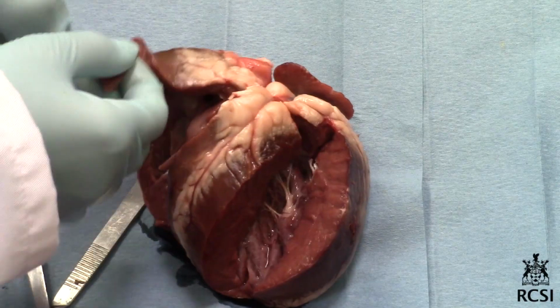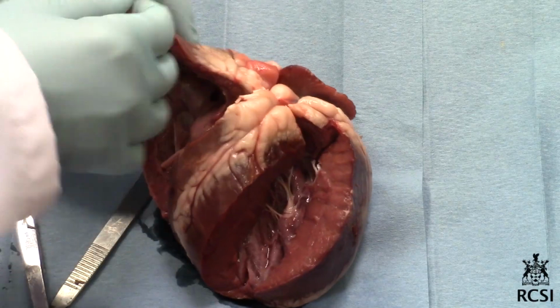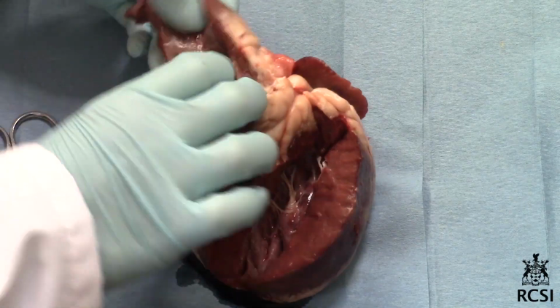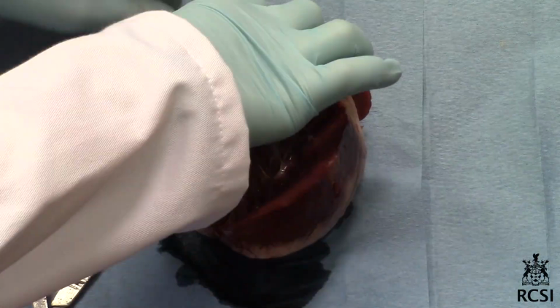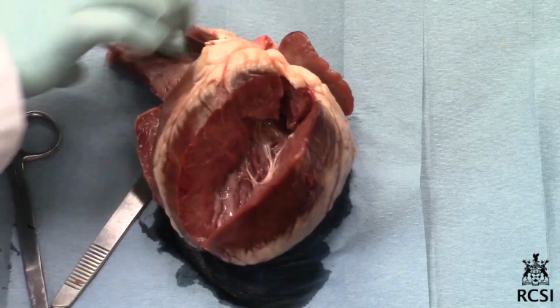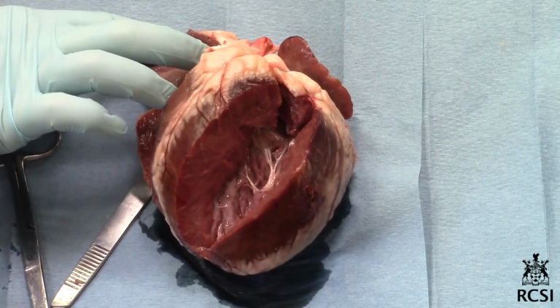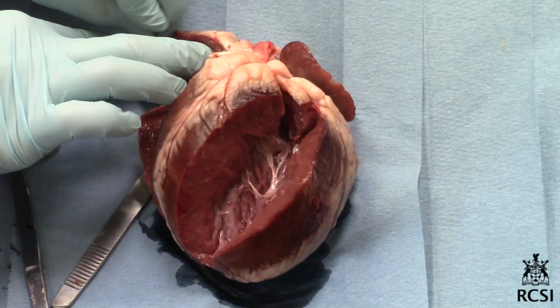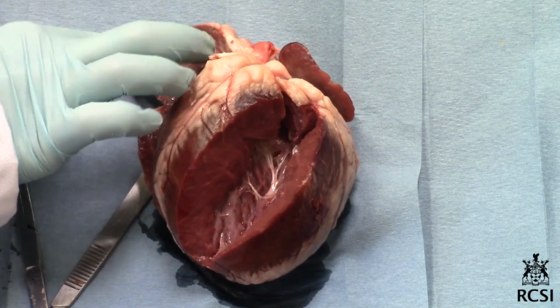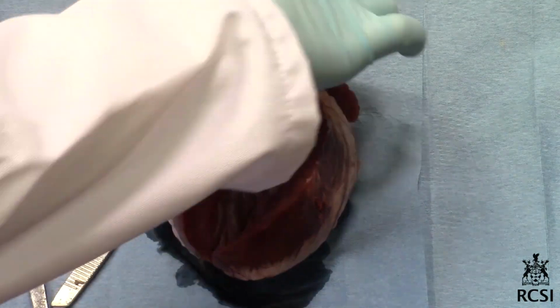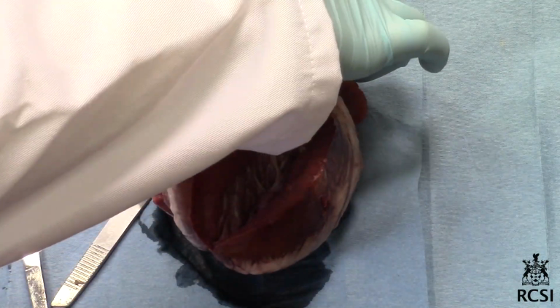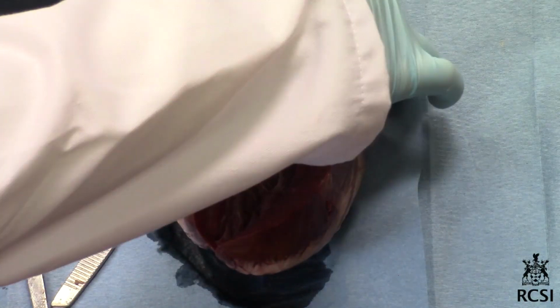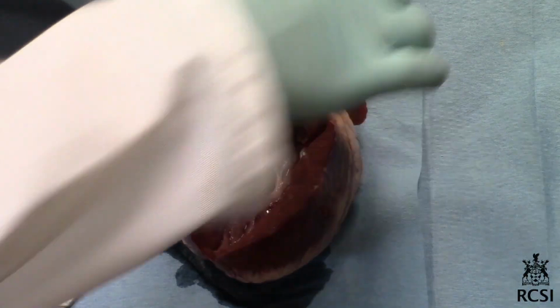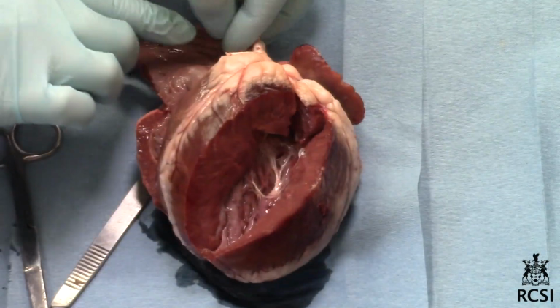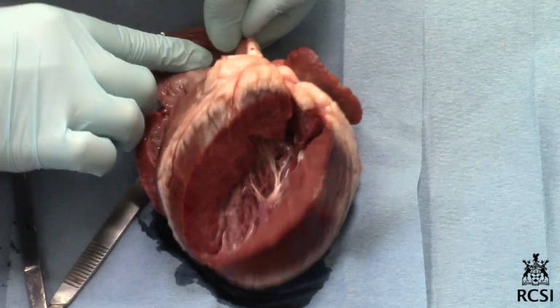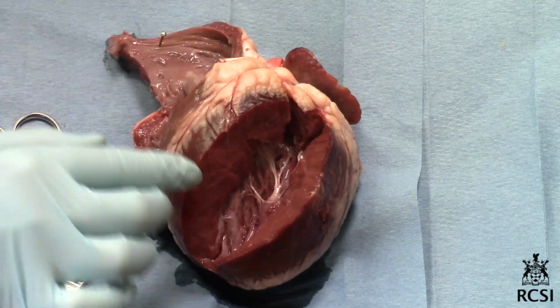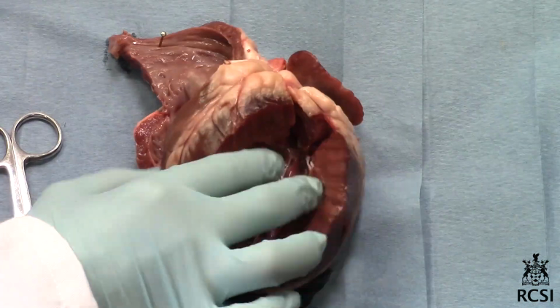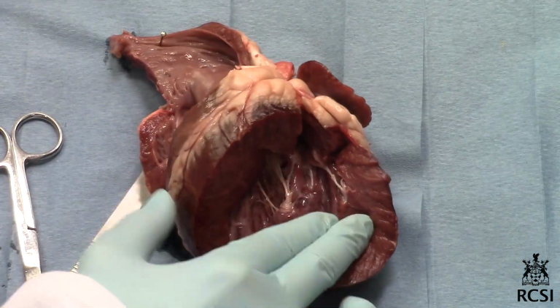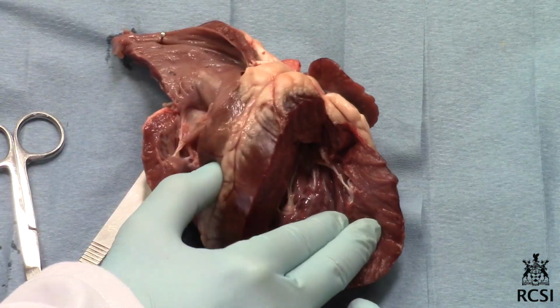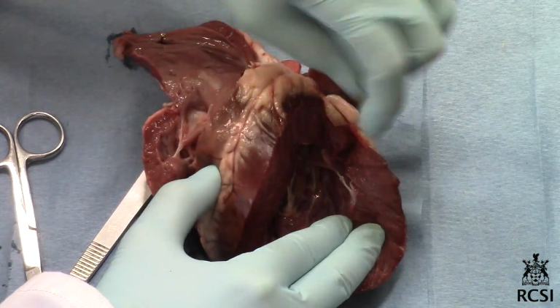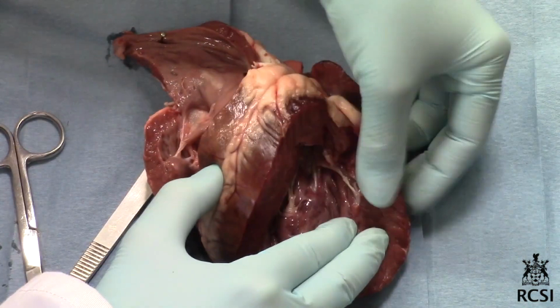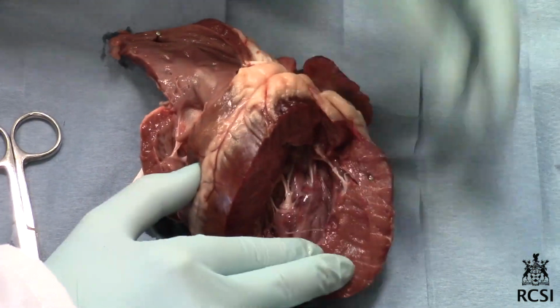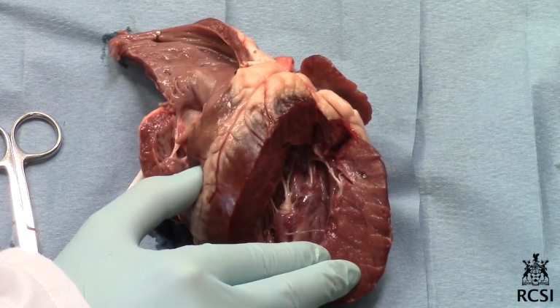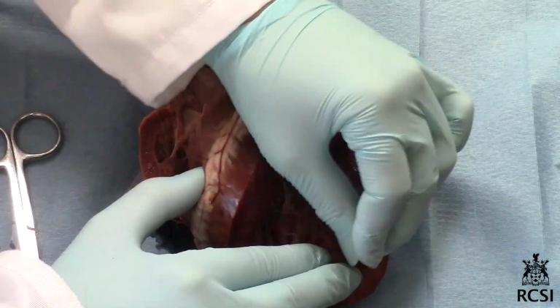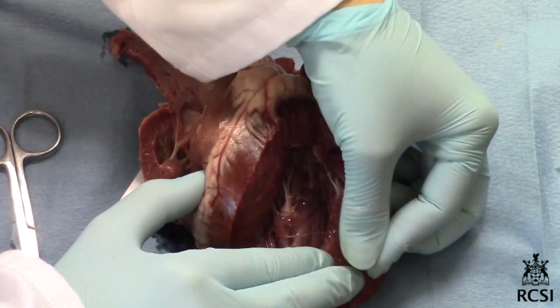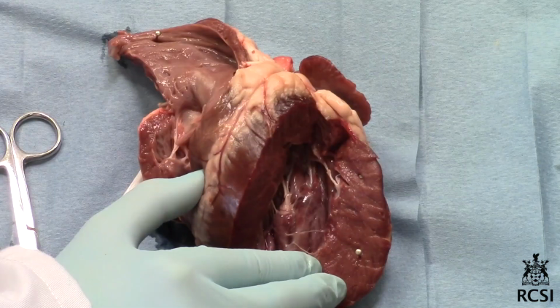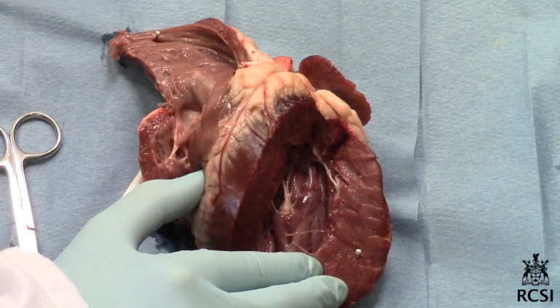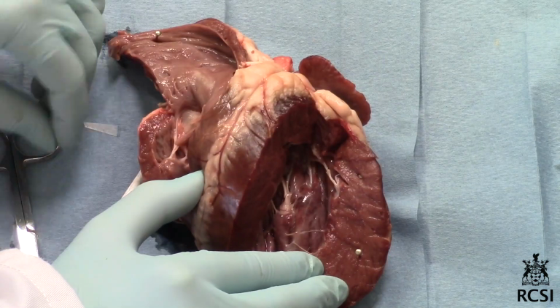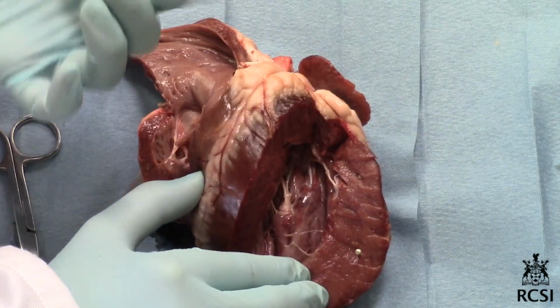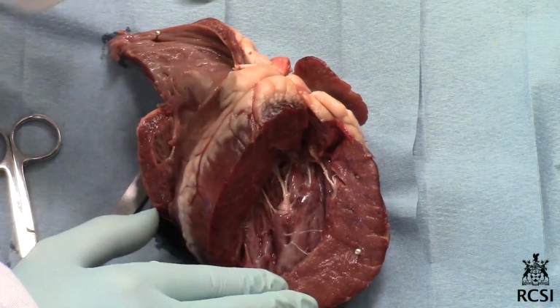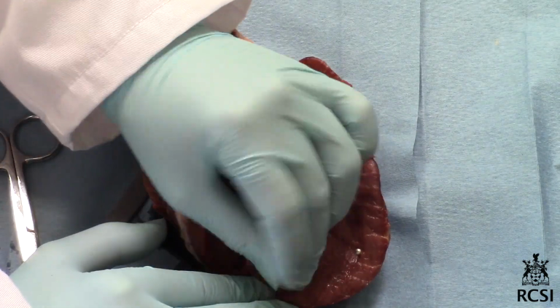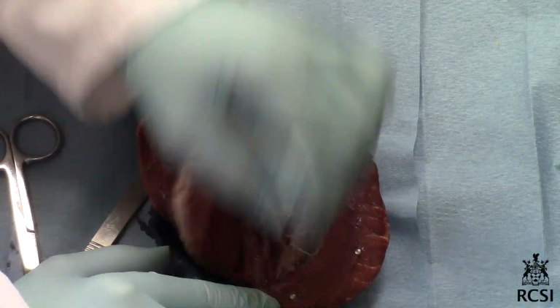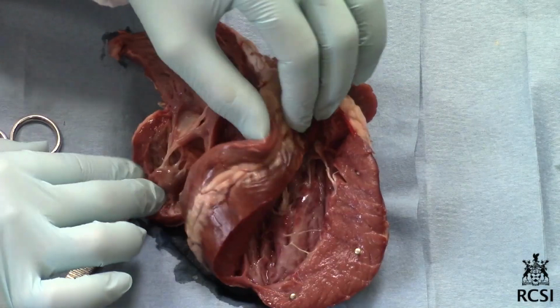Remove any clotted blood as before. Bend back the wall to expose the internal structures of the right side, and bend back the wall of the left ventricle. Take care.